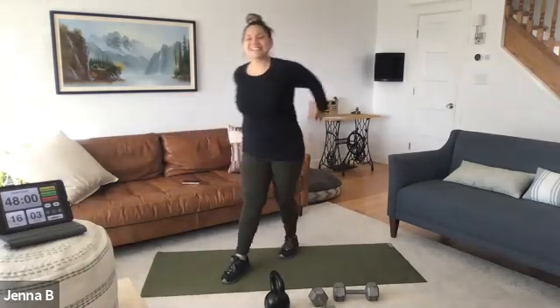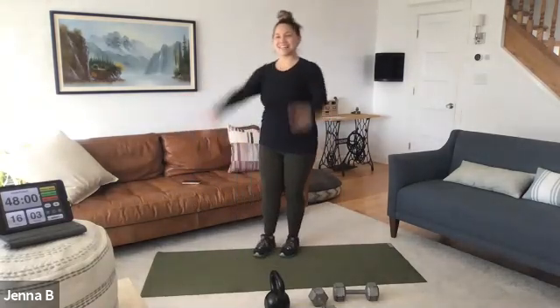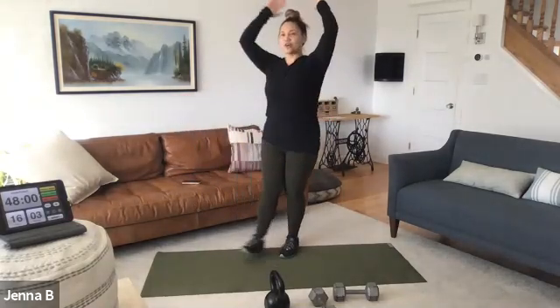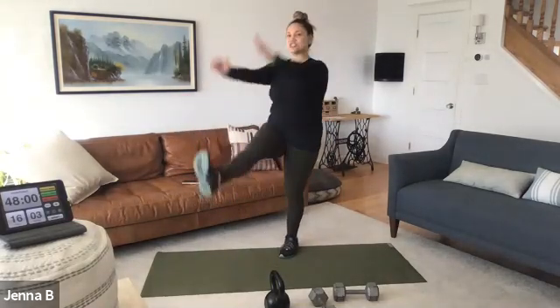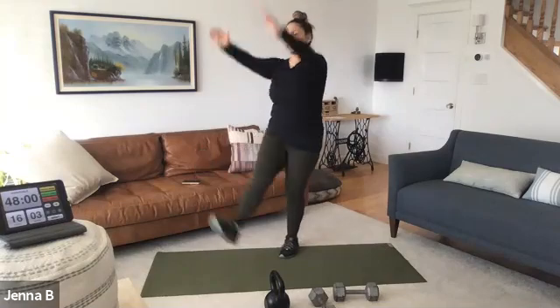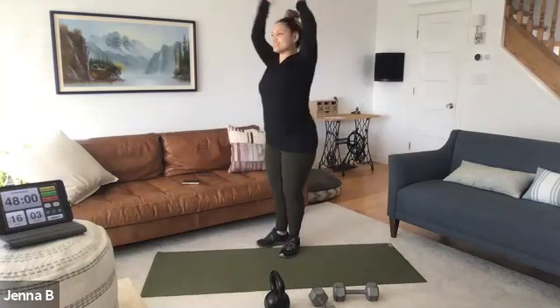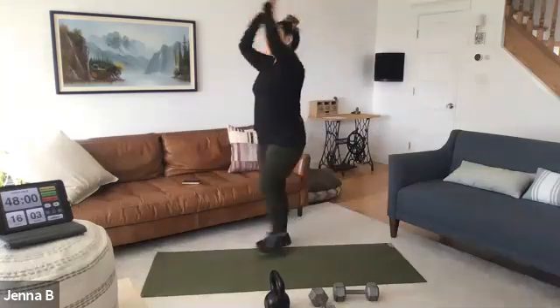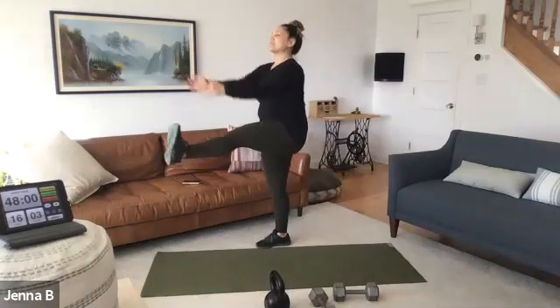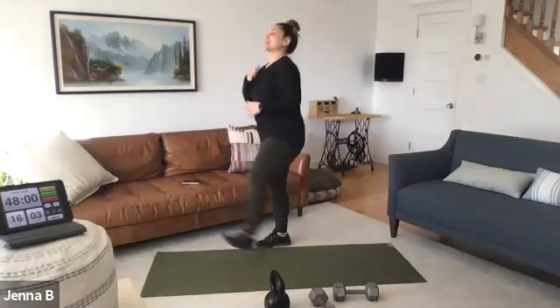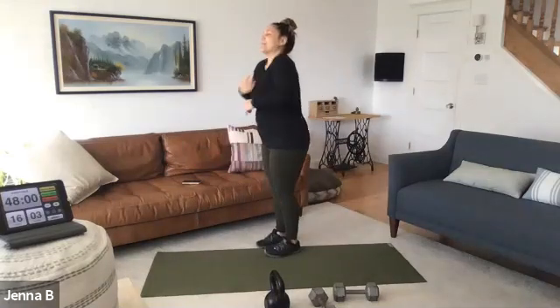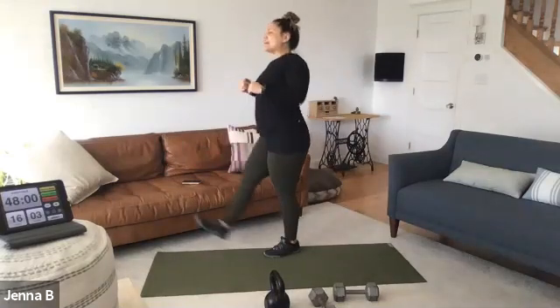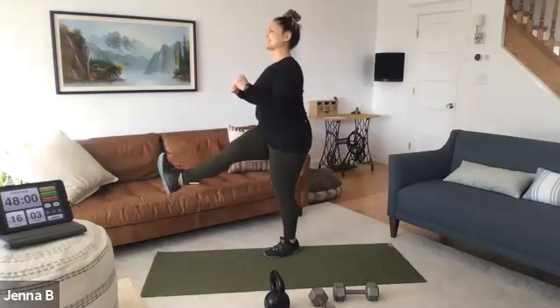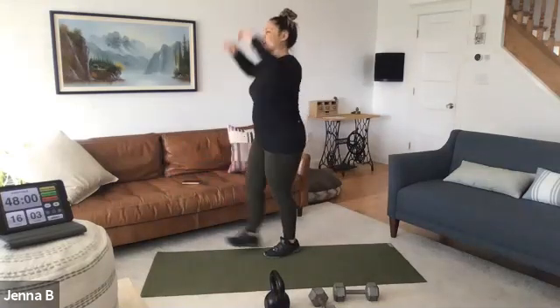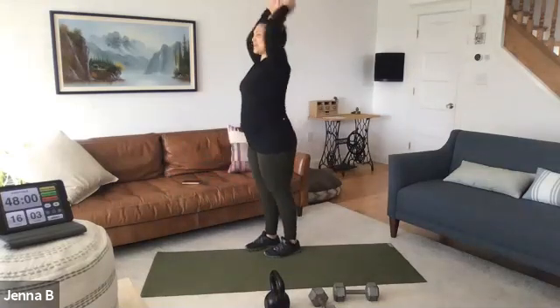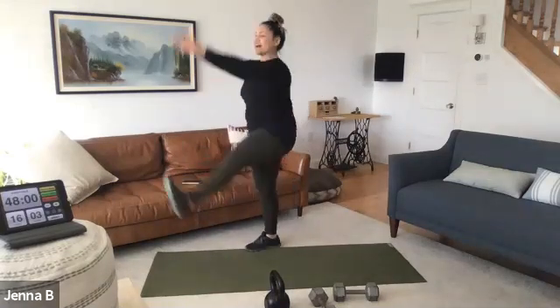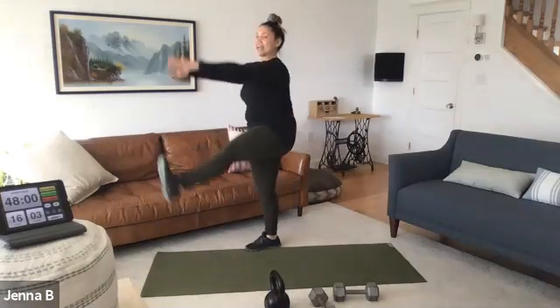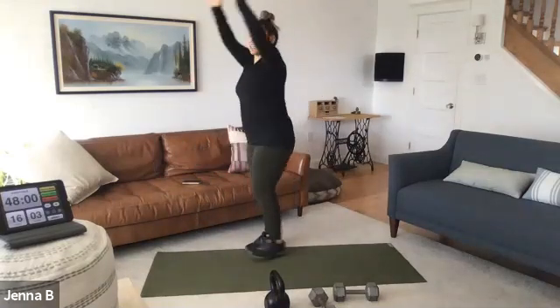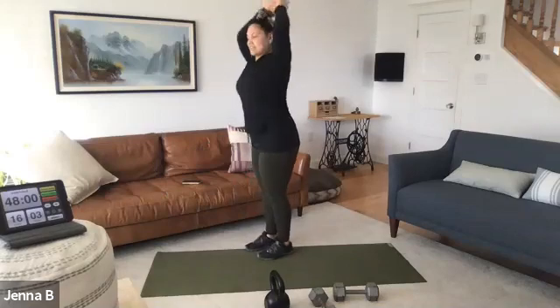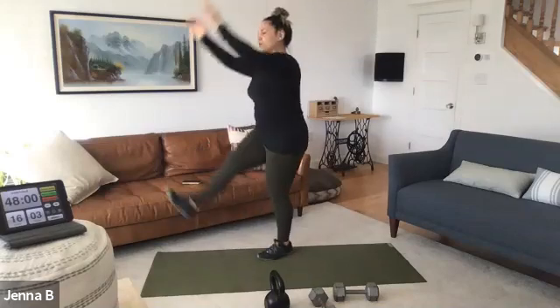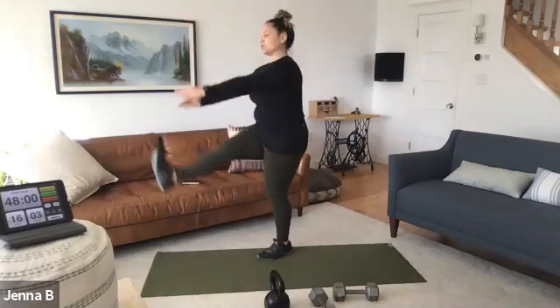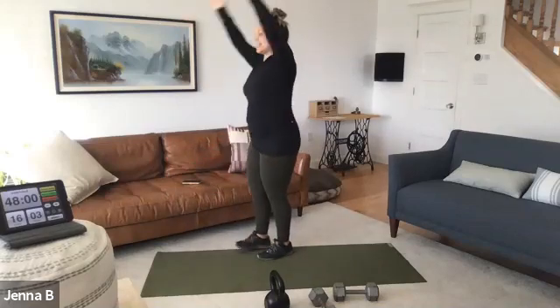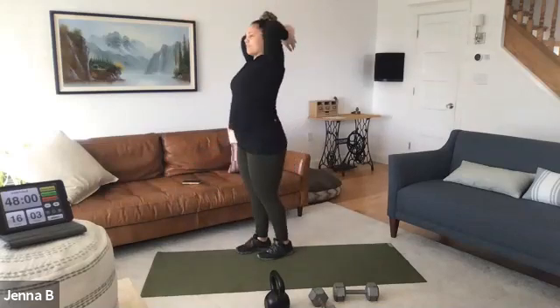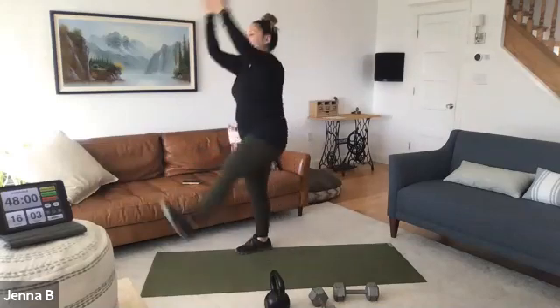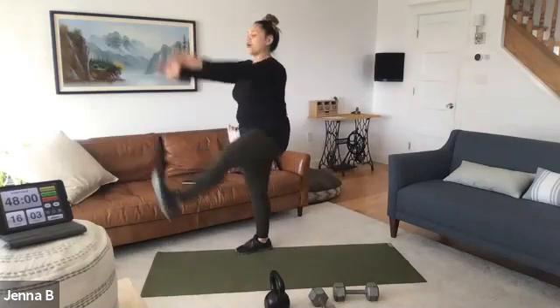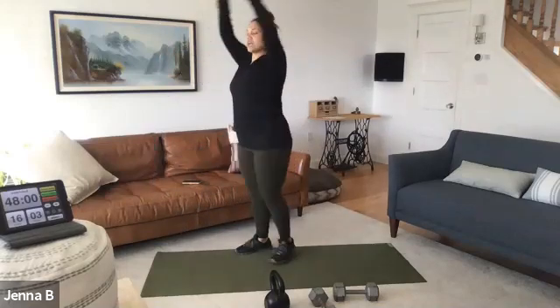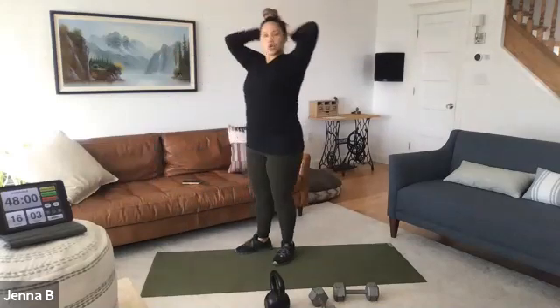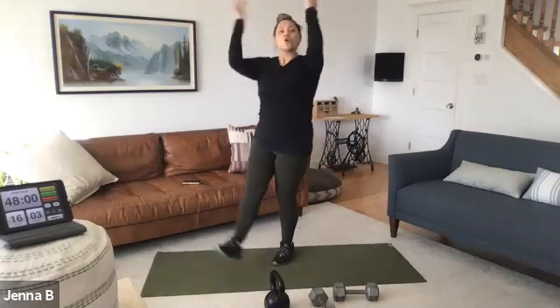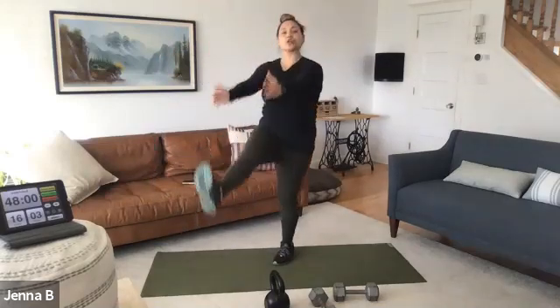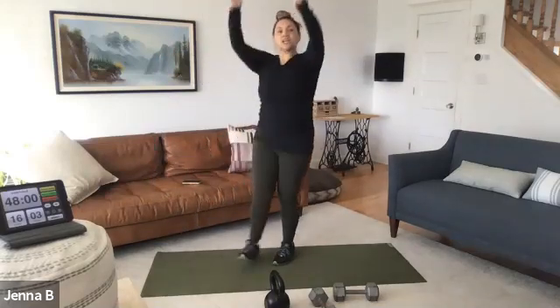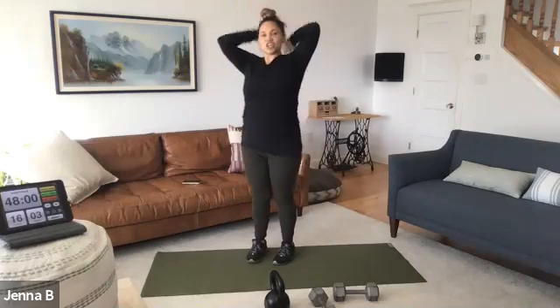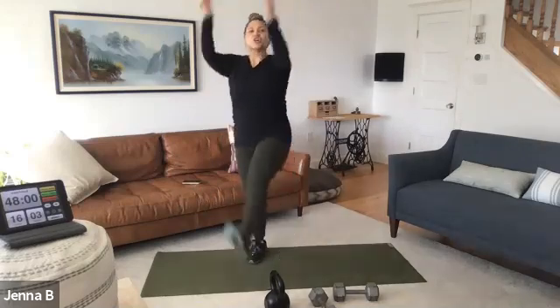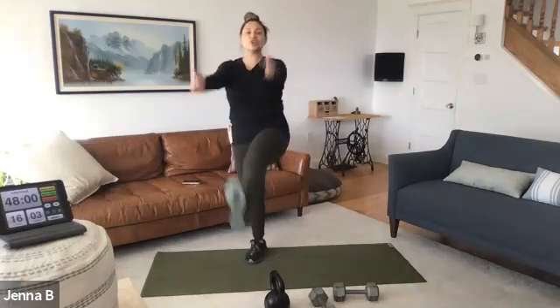Frankenstein — reach for the toes. Keep that chest up. Practice those shoulders being down and anchored. Four more — four, three, two.